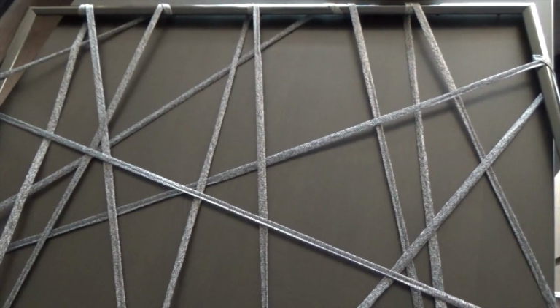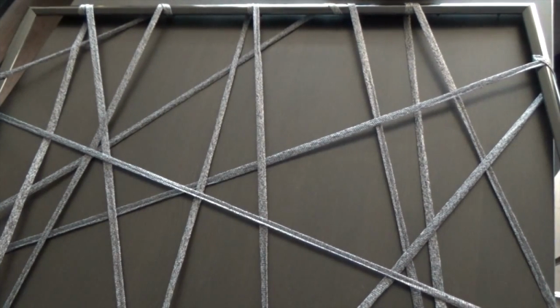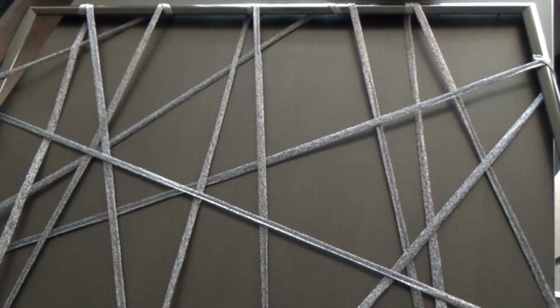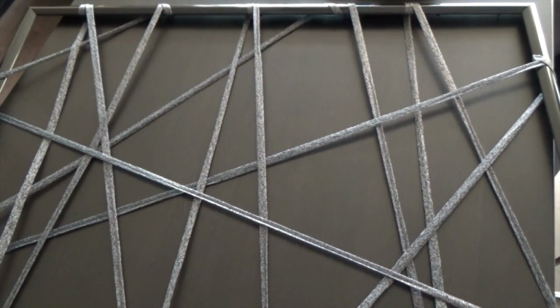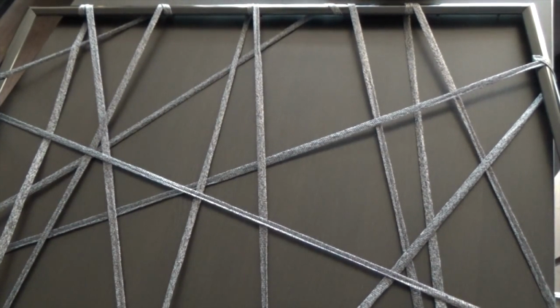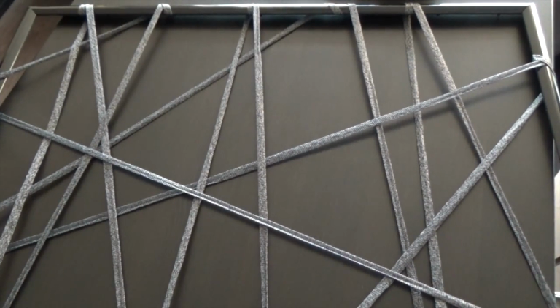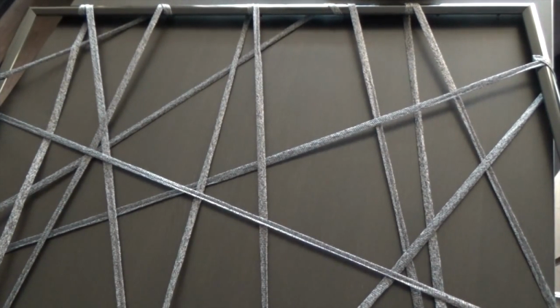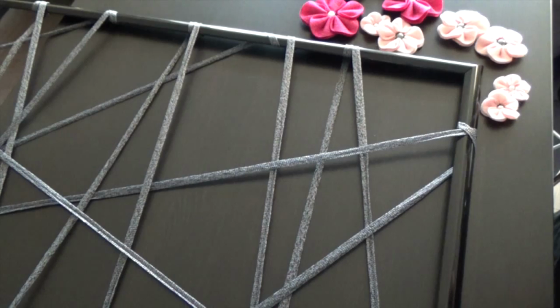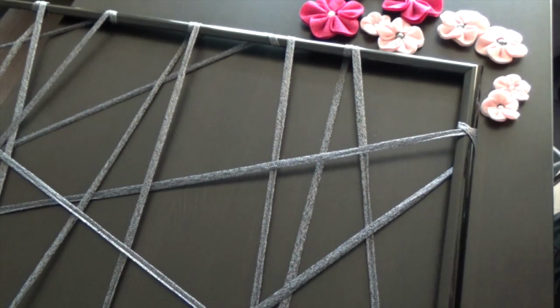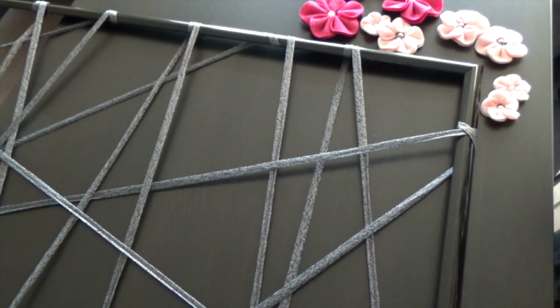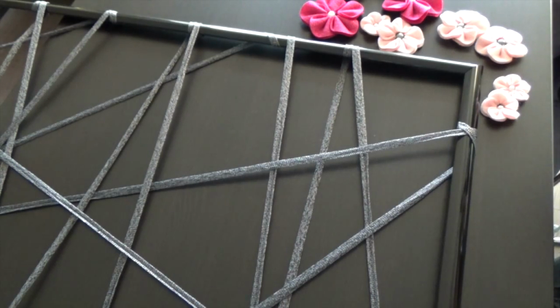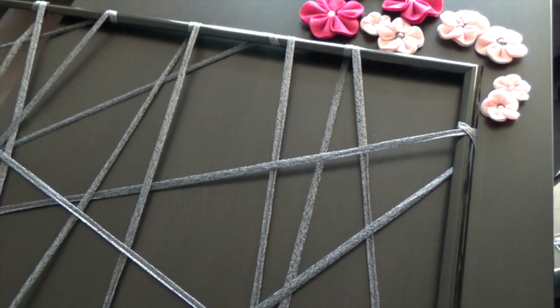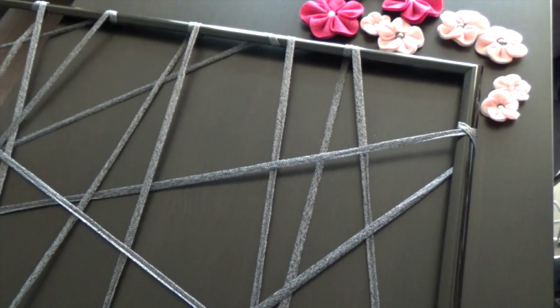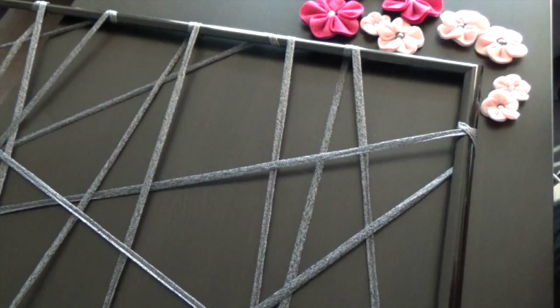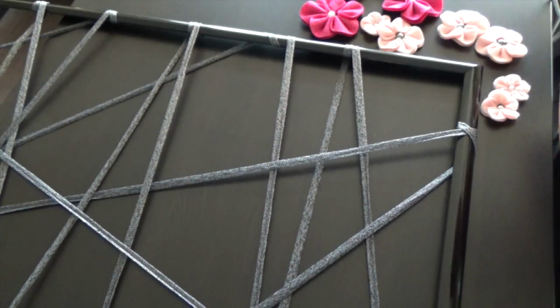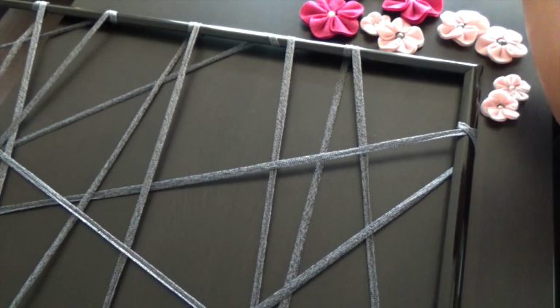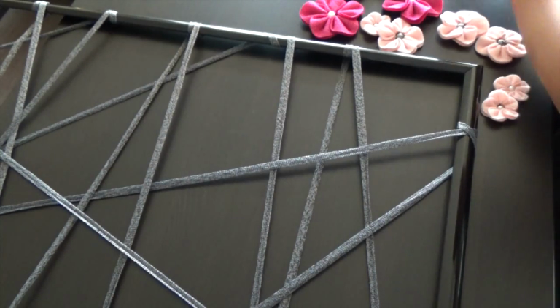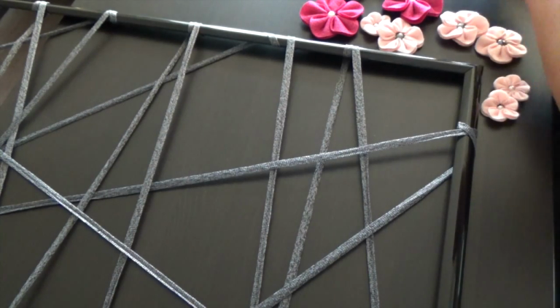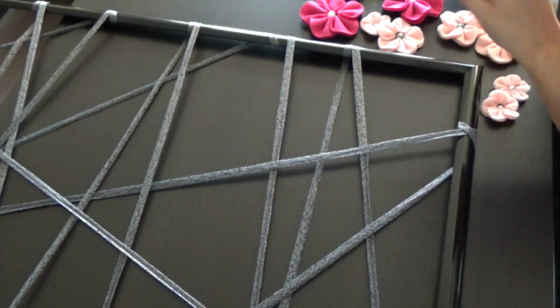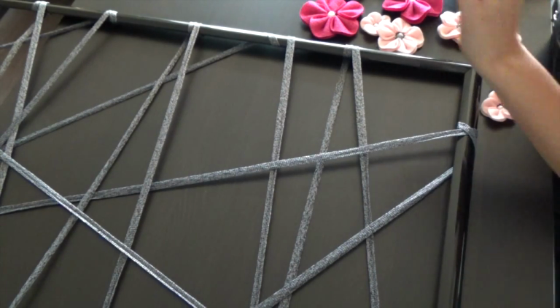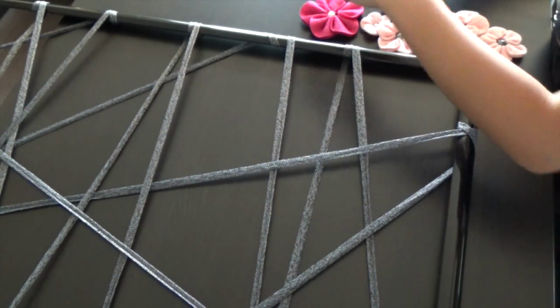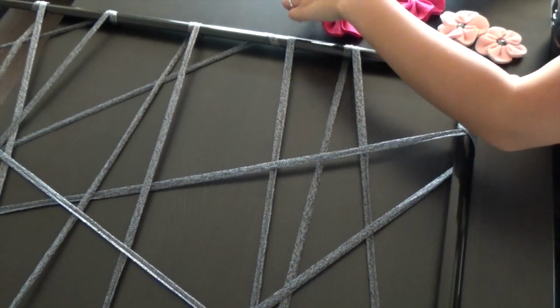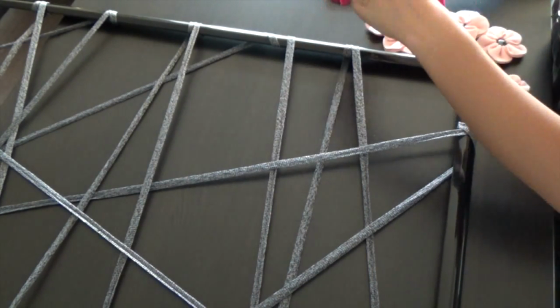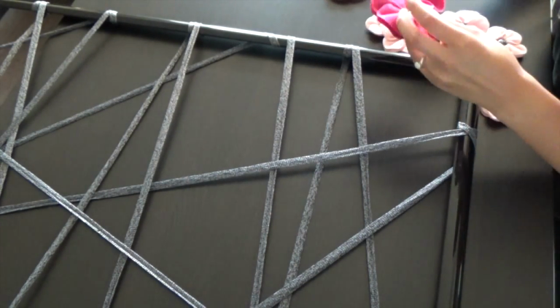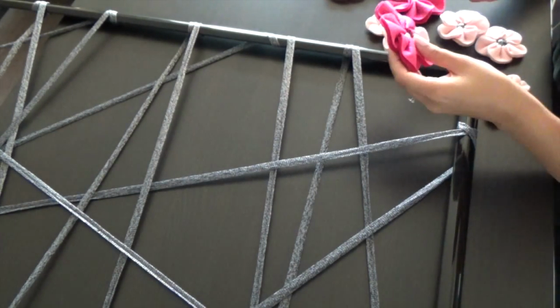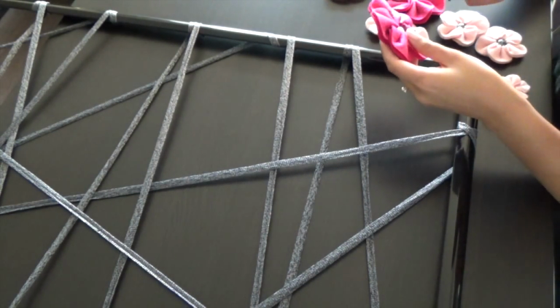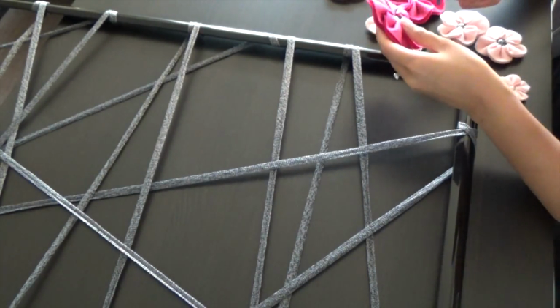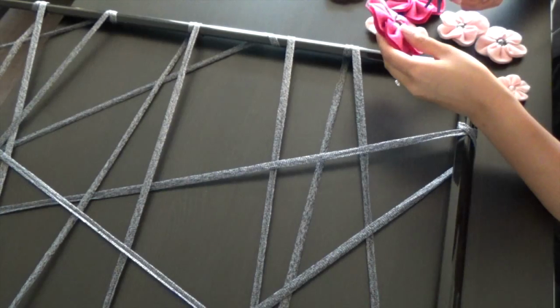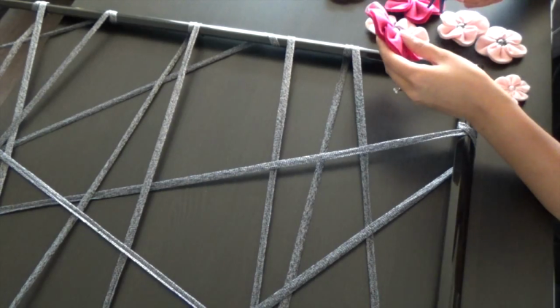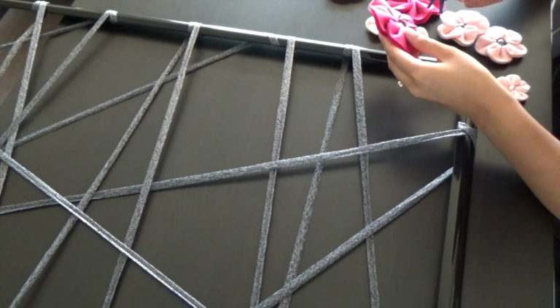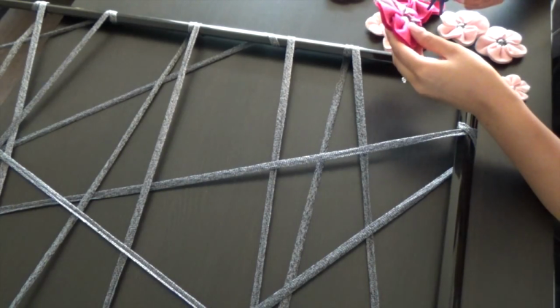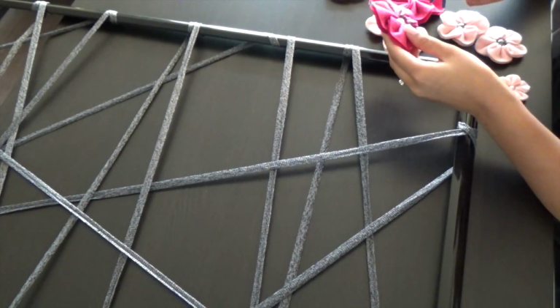And here we have our zigzag through frame. The next step is to decorate the frame. So here I have my Sakura flowers. If you haven't seen my video, please check it out and you'll be able to find some ways to decorate your frame.